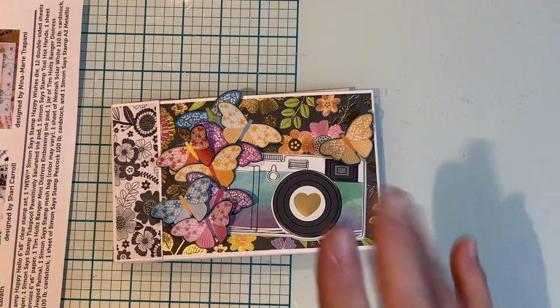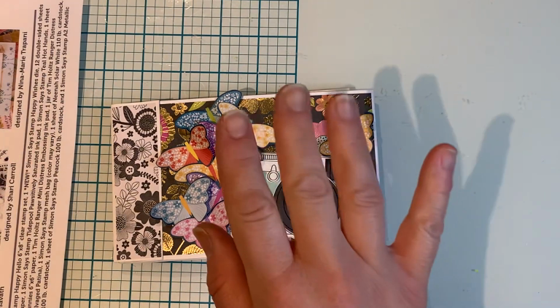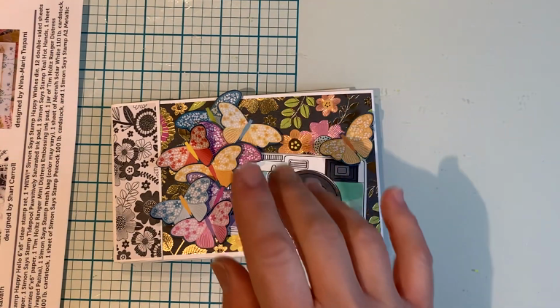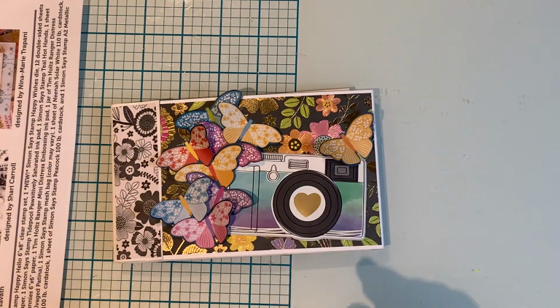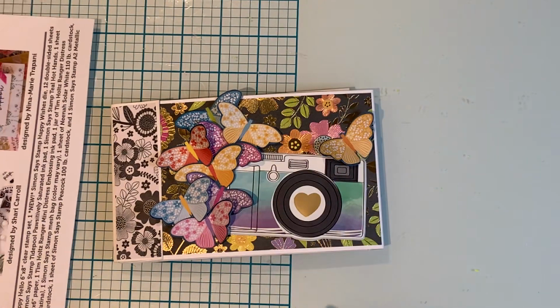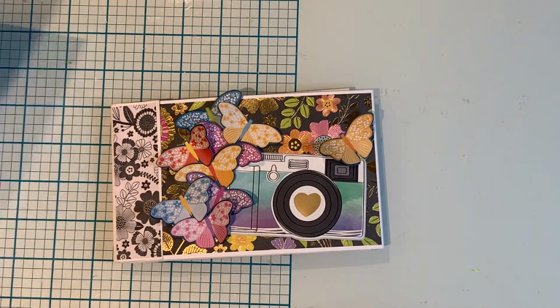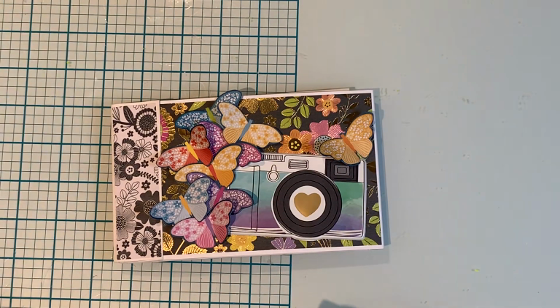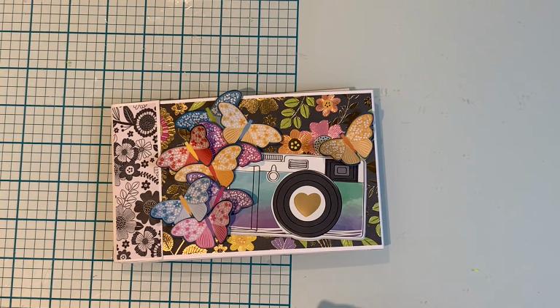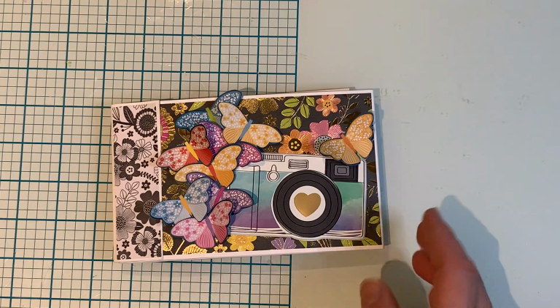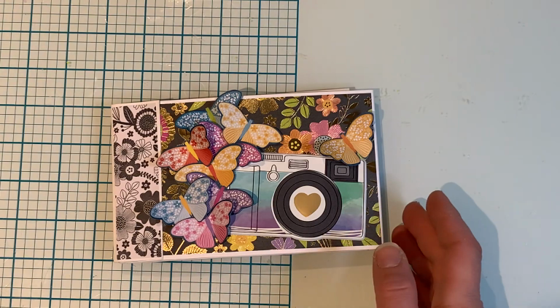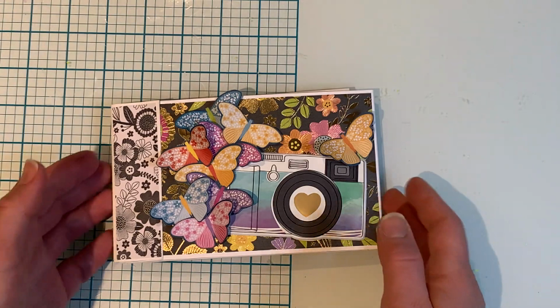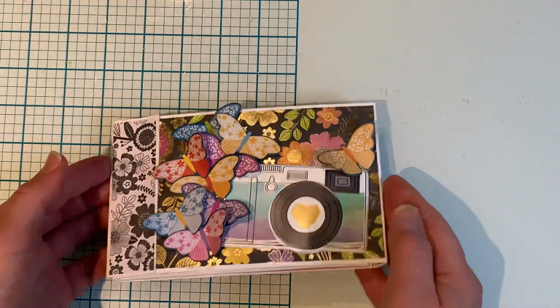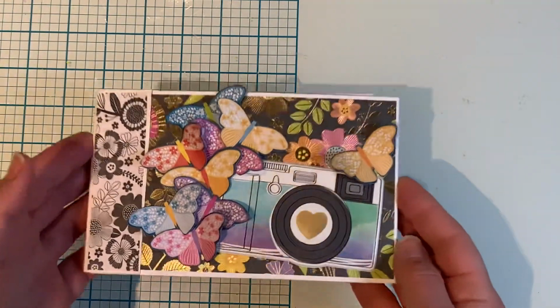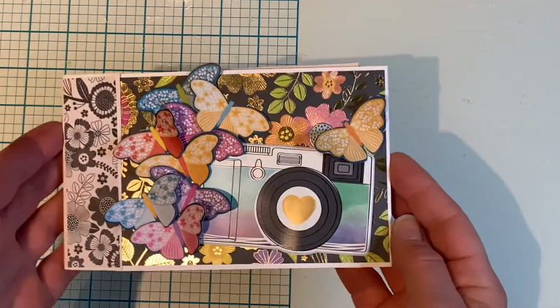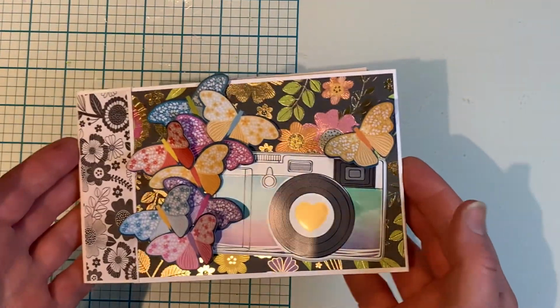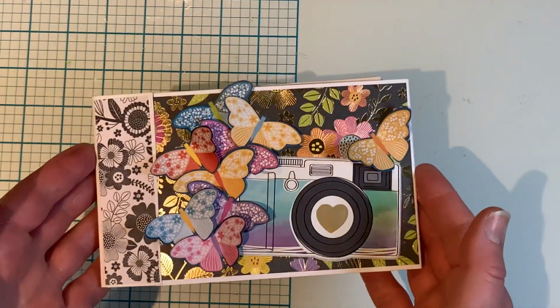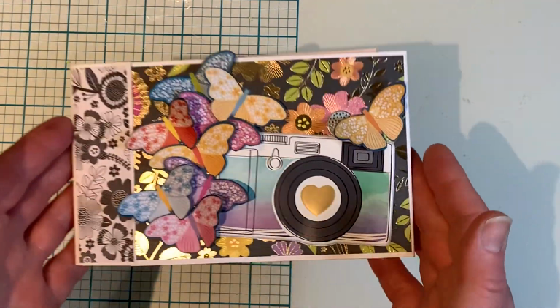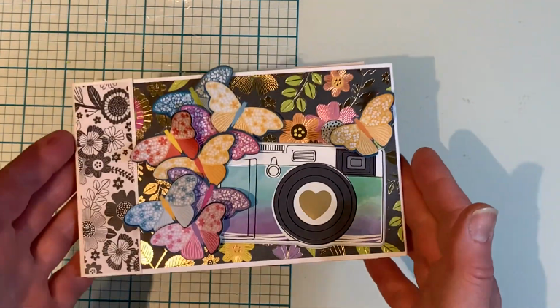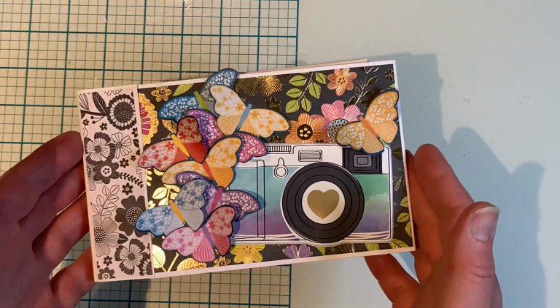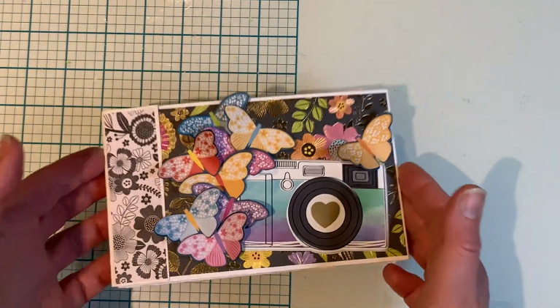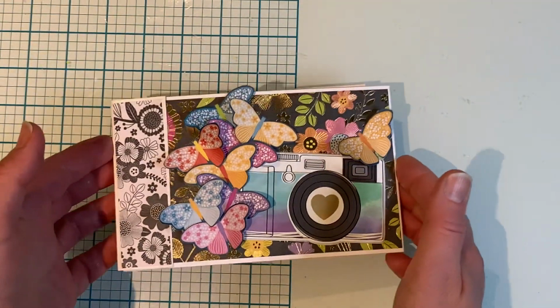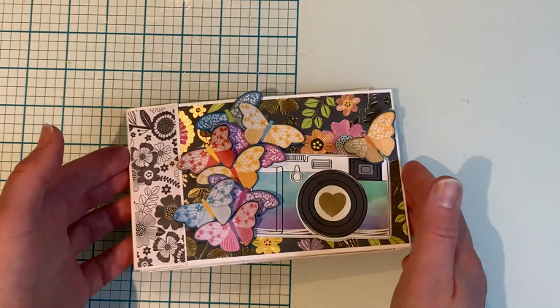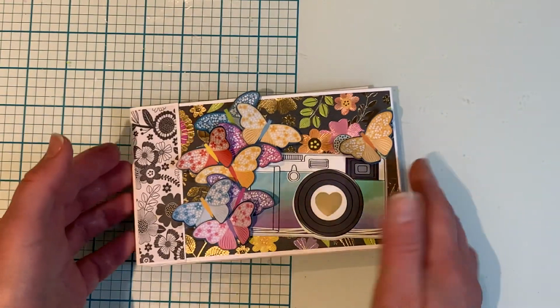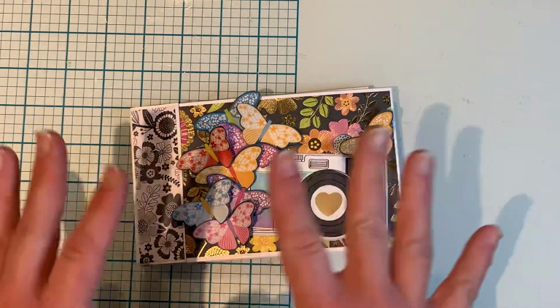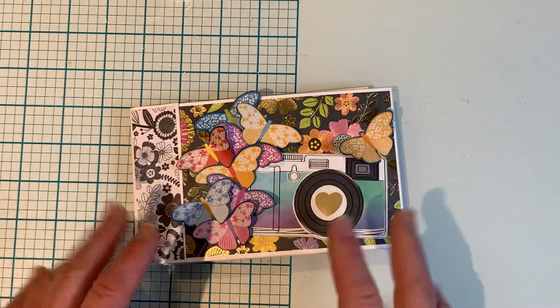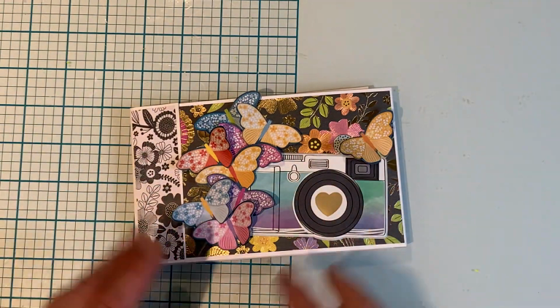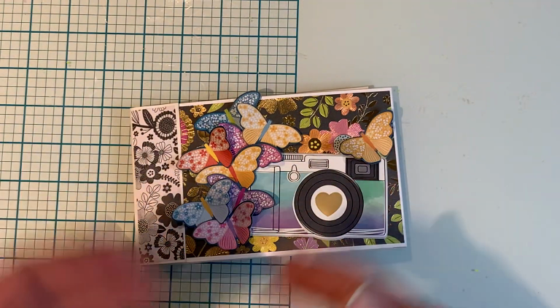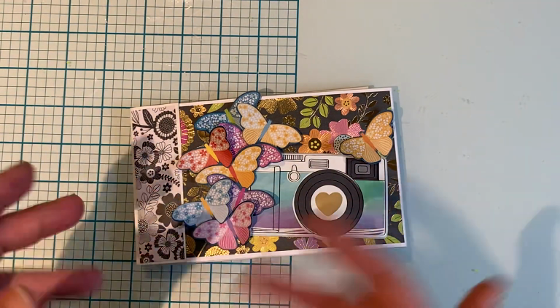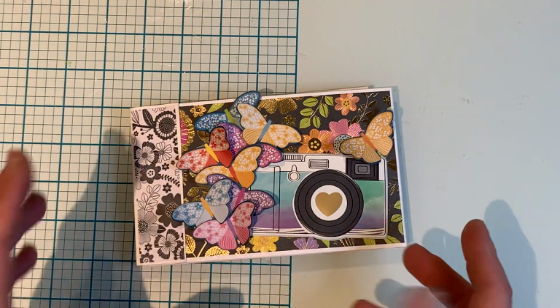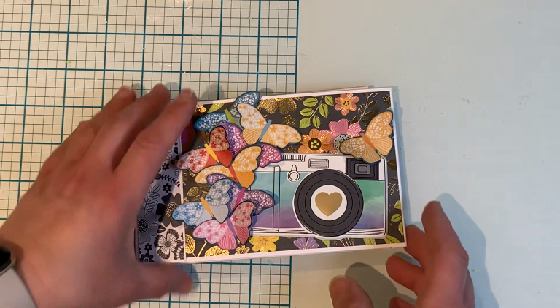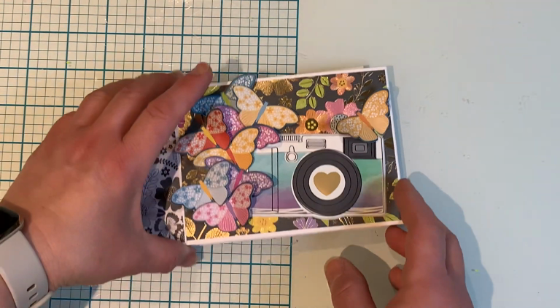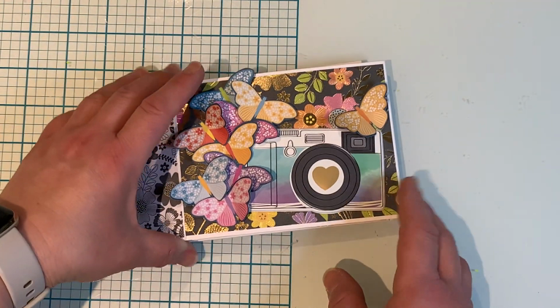Hi everyone, it's Ange from Luna Creates. I wanted to hop on here and share another little mini album project. I went through my stash to find what I could use — I wanted a quick one to do.